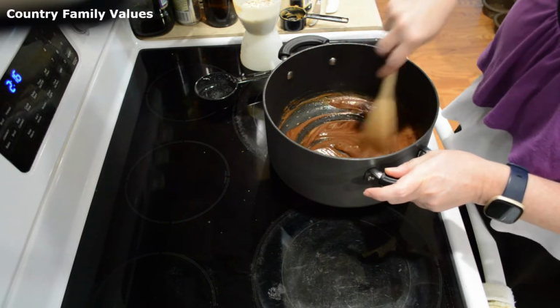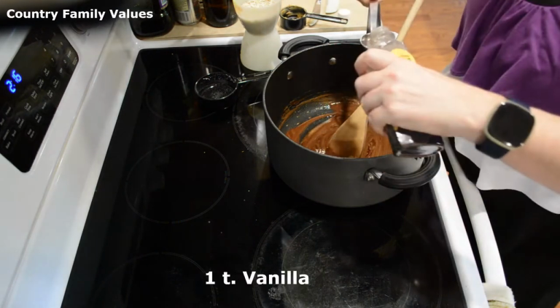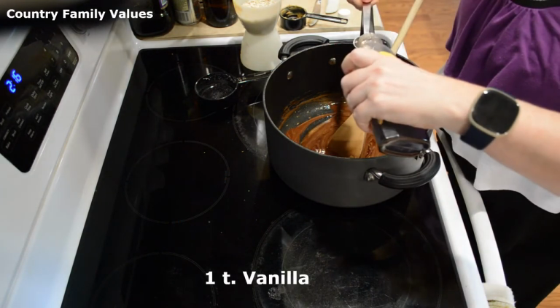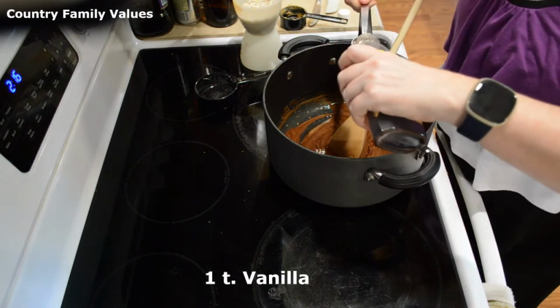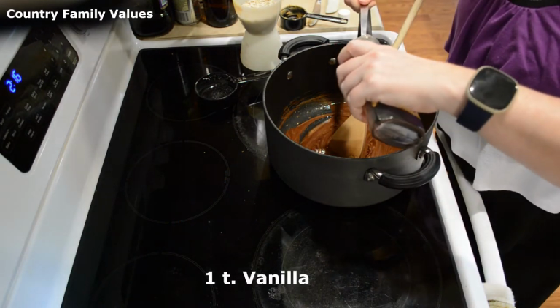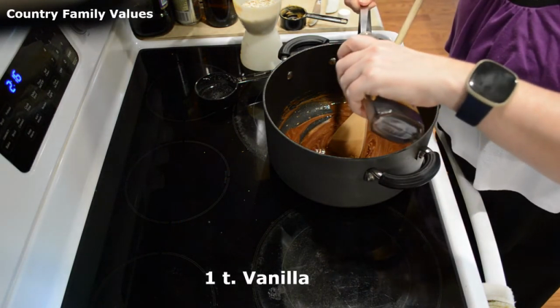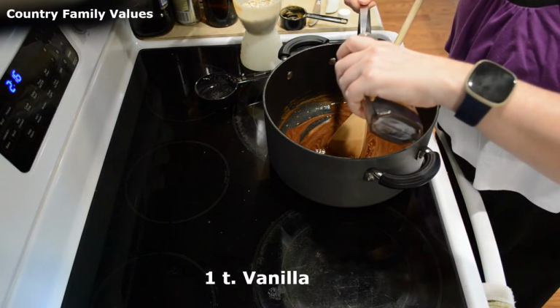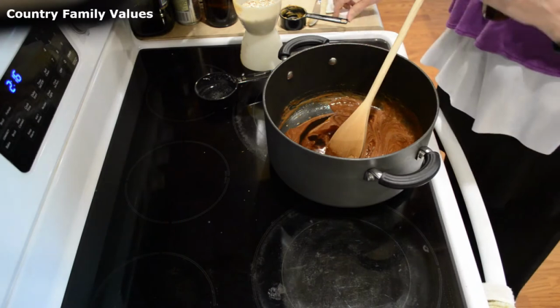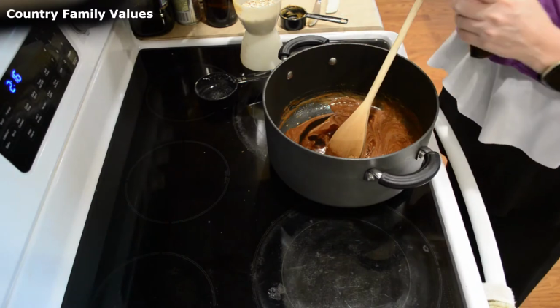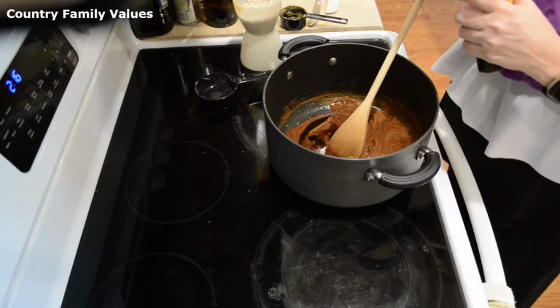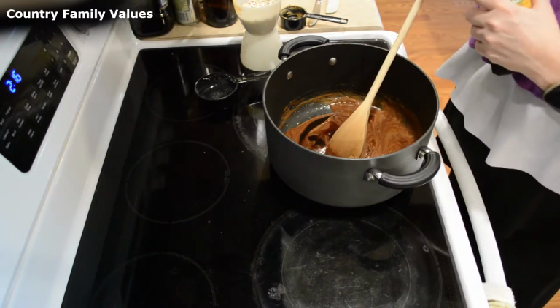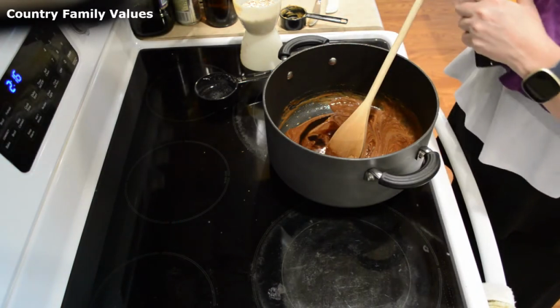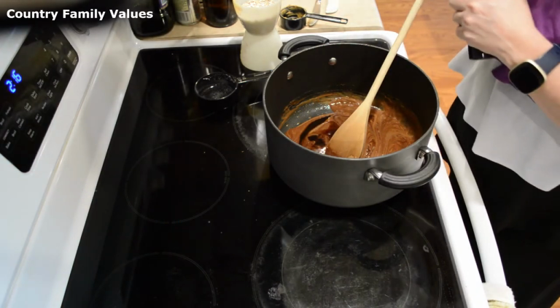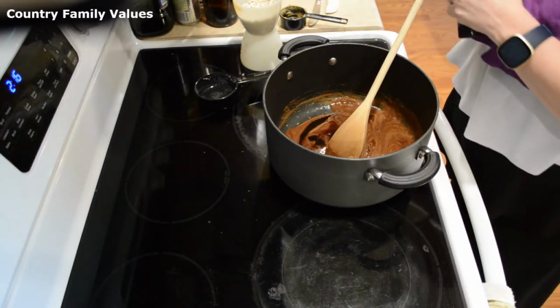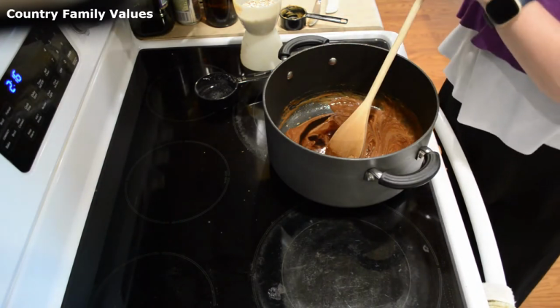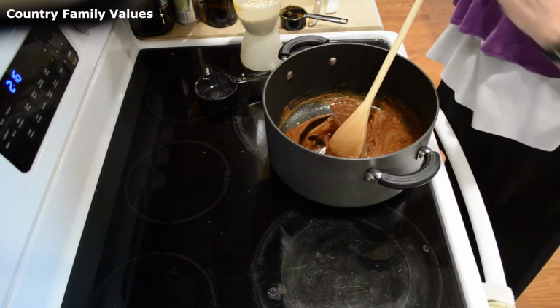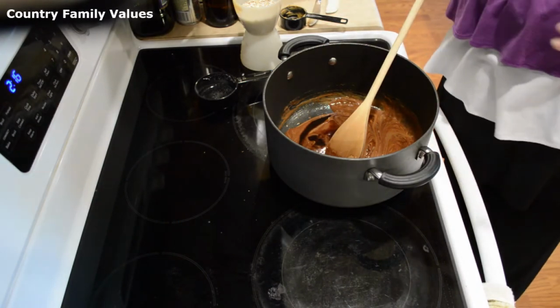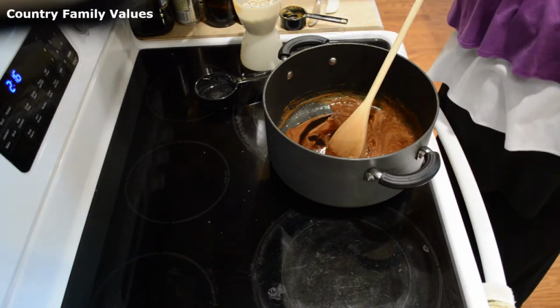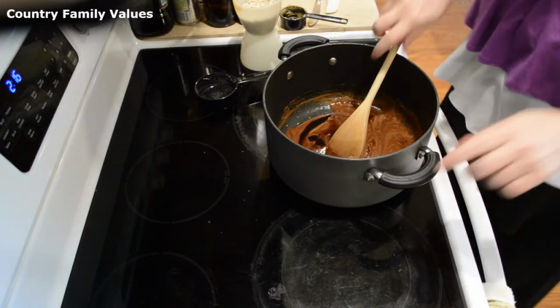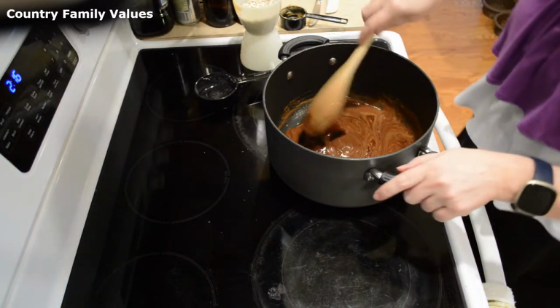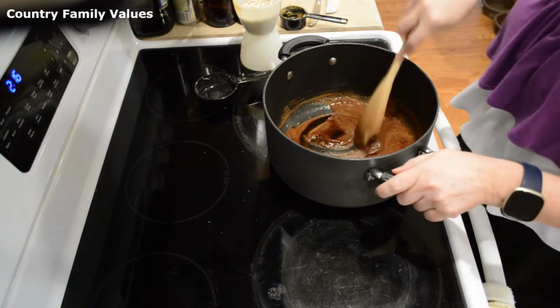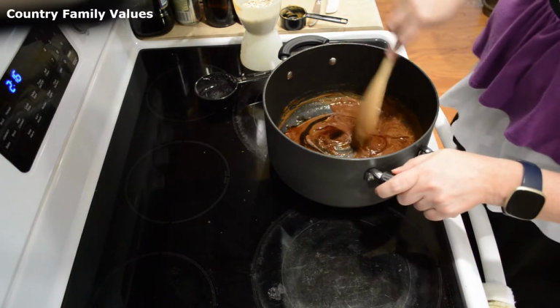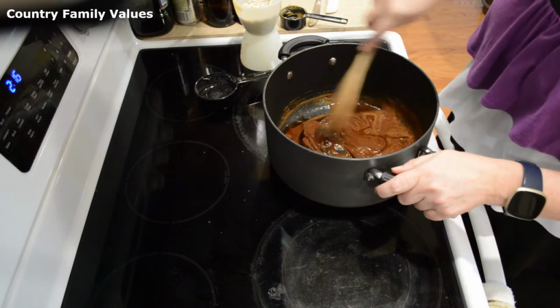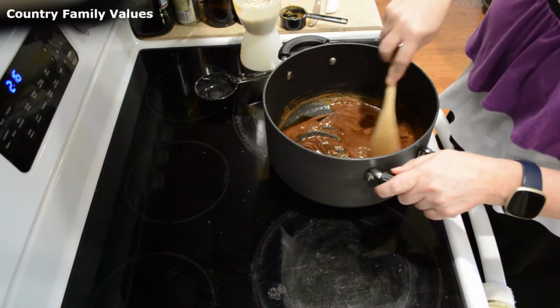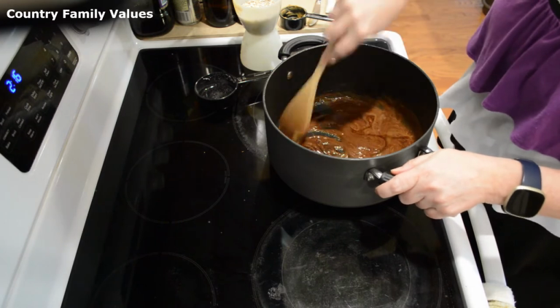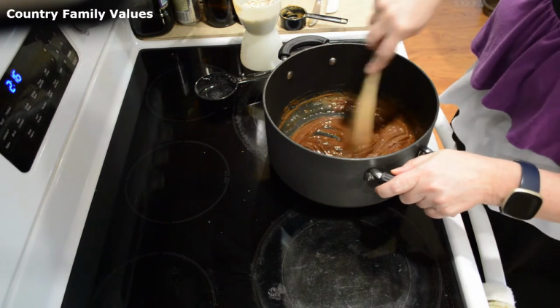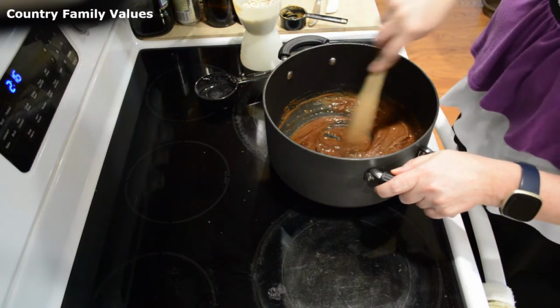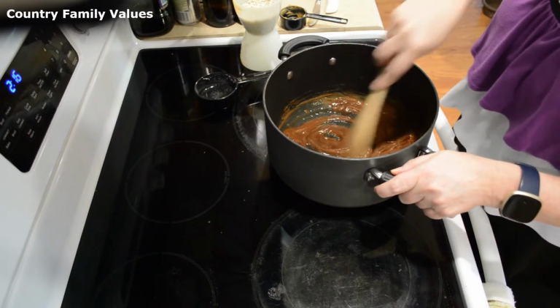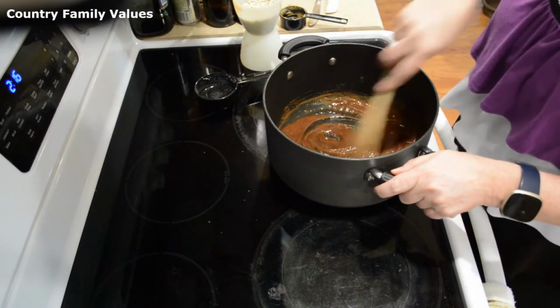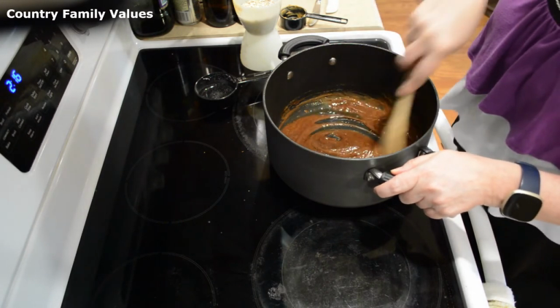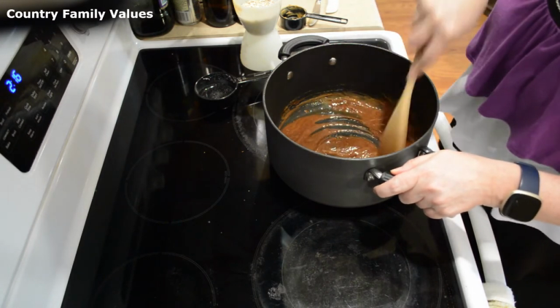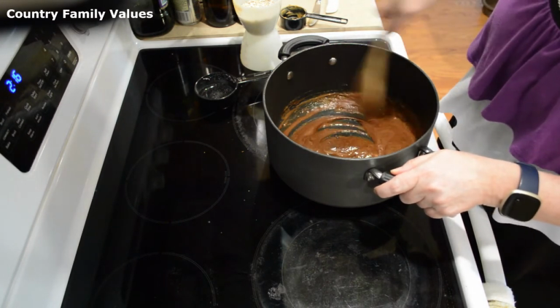I'm going to add a teaspoon of vanilla. You can add just a half teaspoon if you prefer, but I really like the flavor of vanilla. Stir that in.